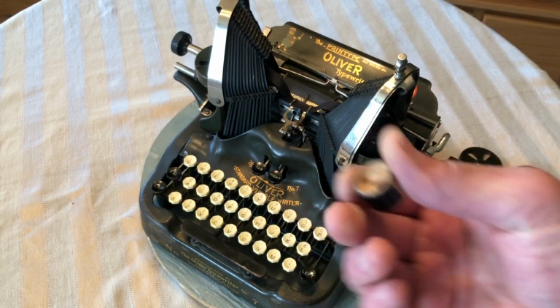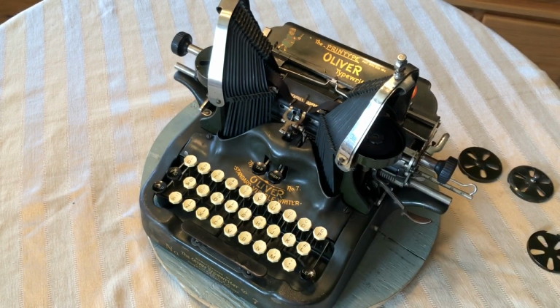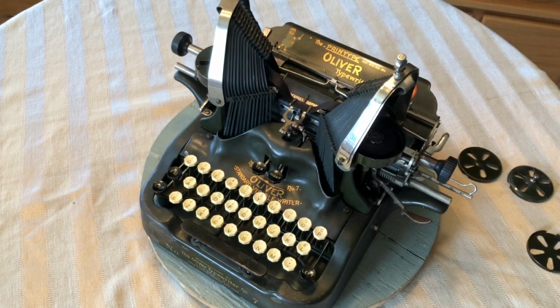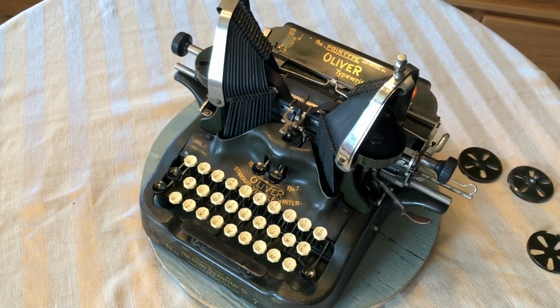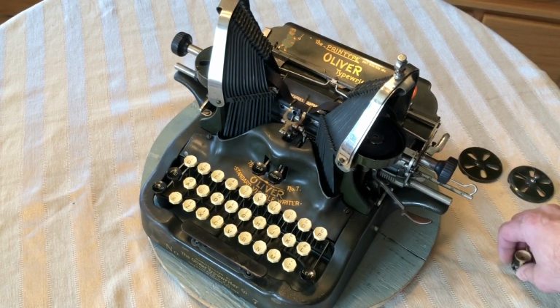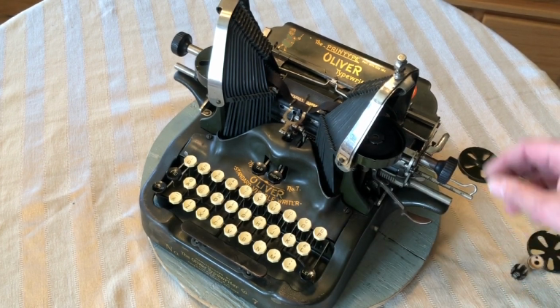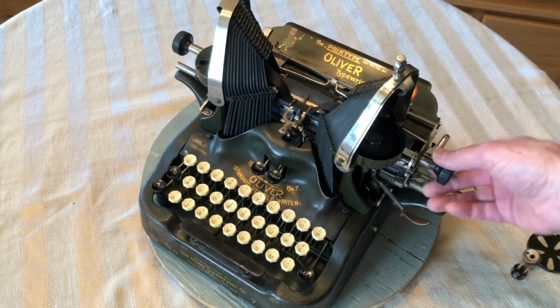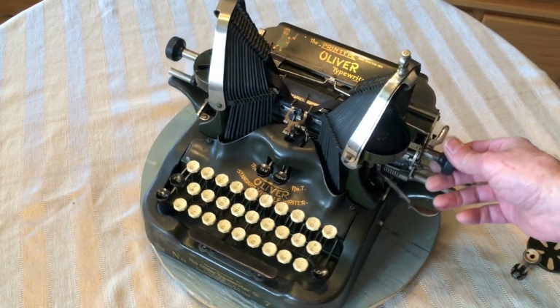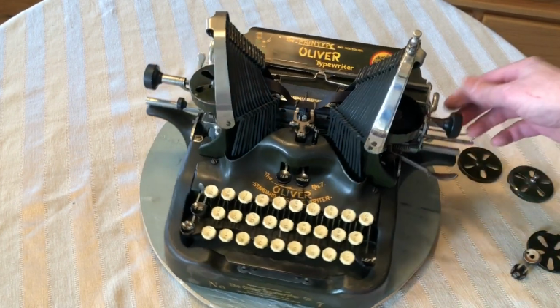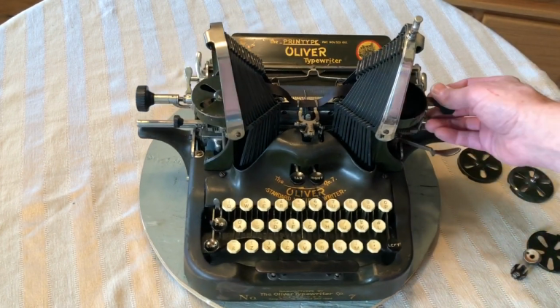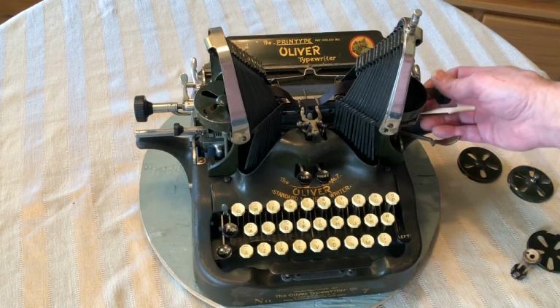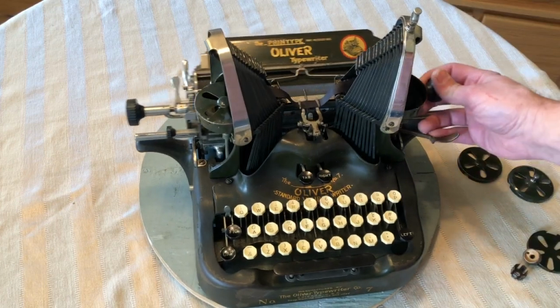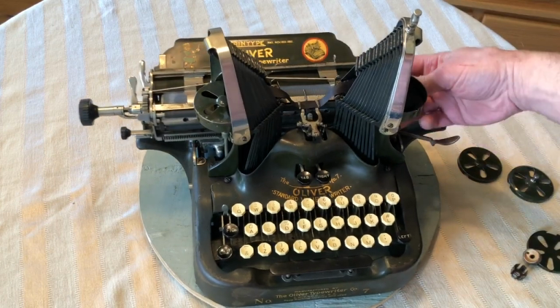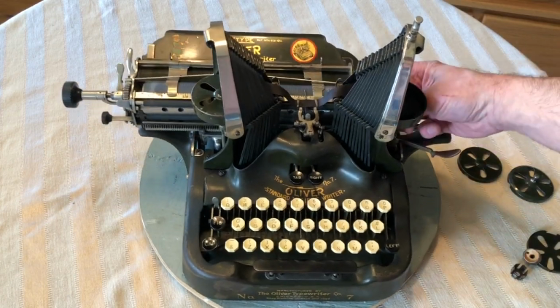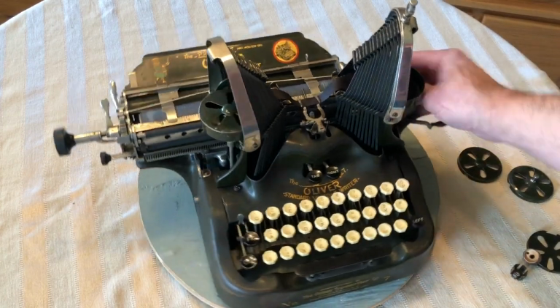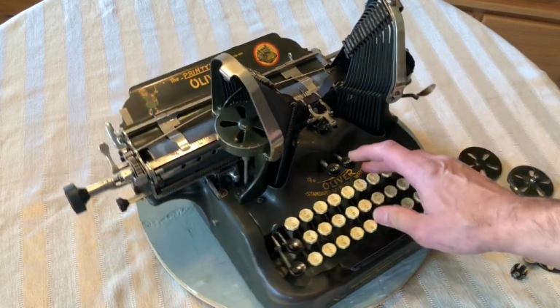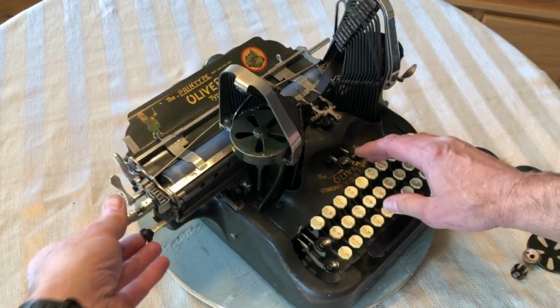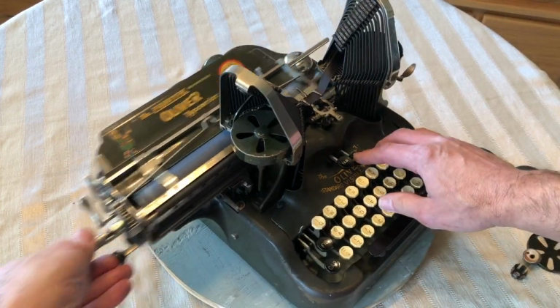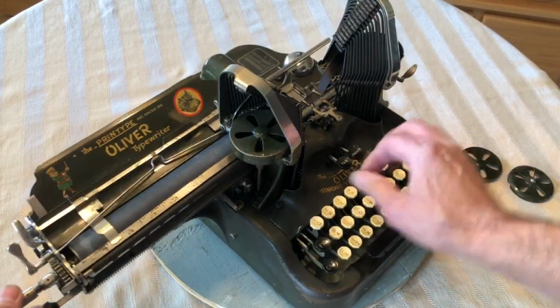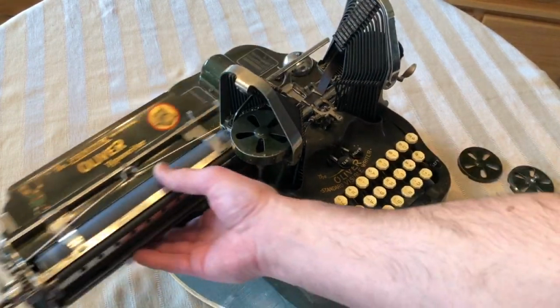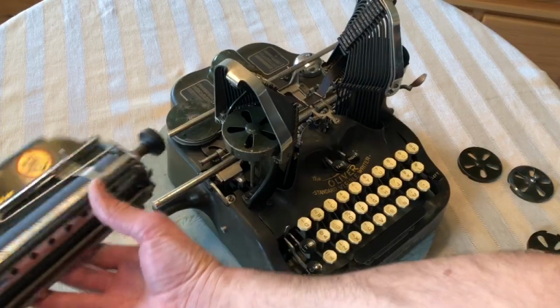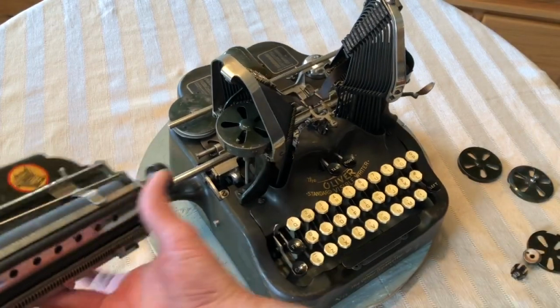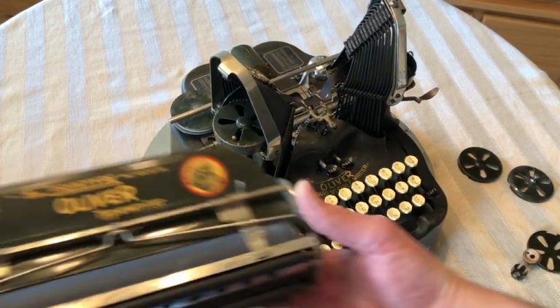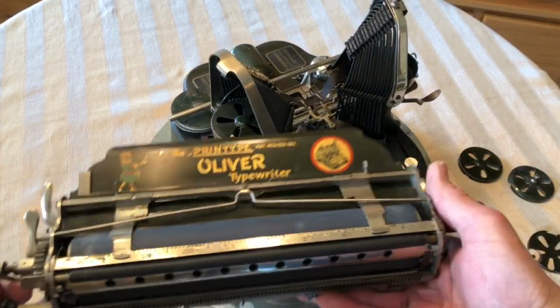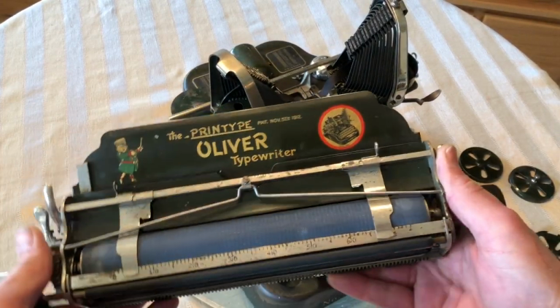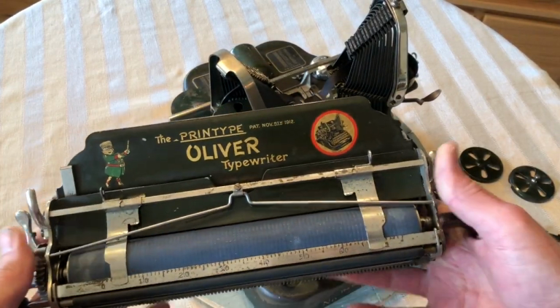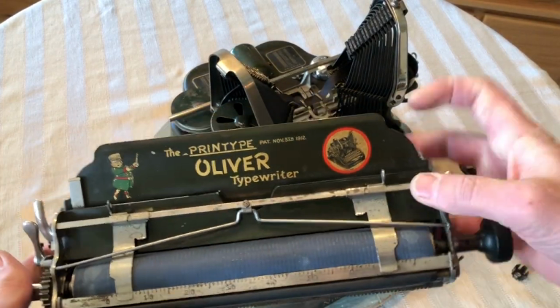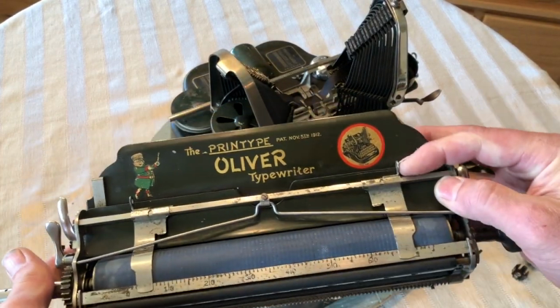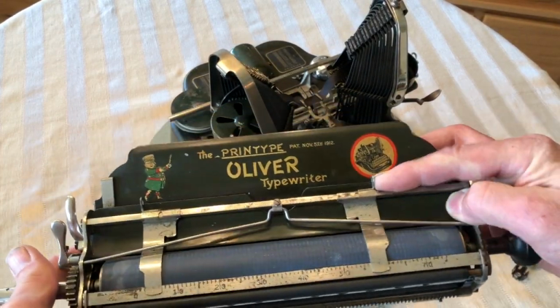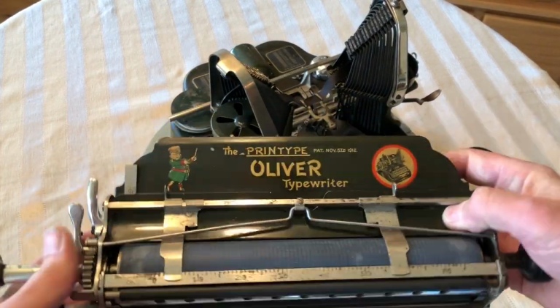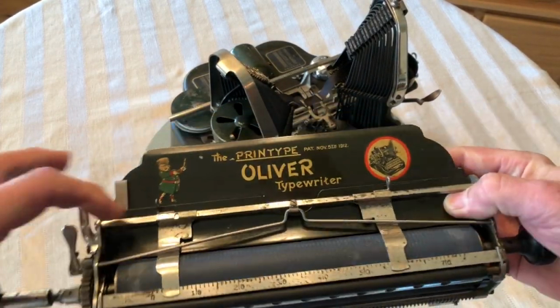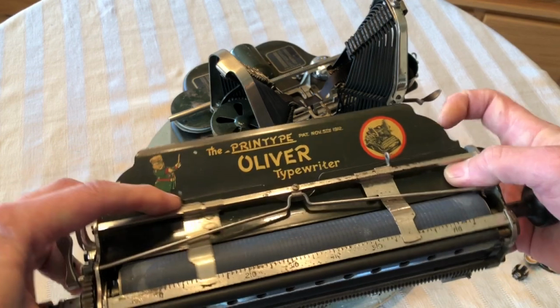So that's a few of the differences on a 7. Let me take this off so you can get a better look. They also have this little design here. The paper fingers are a little different.